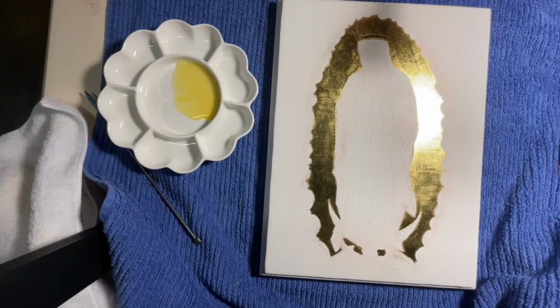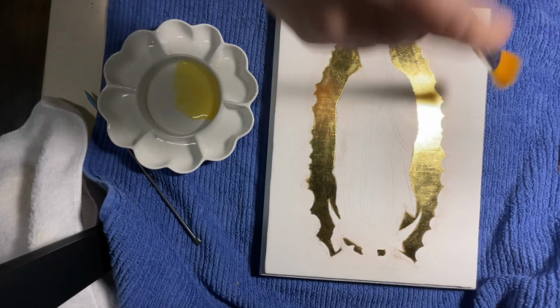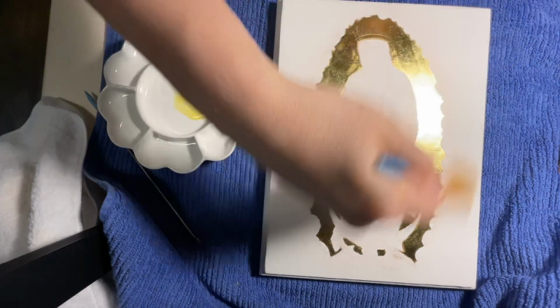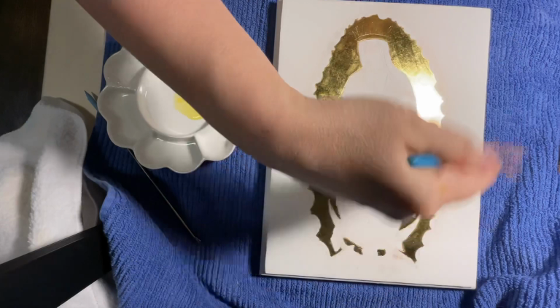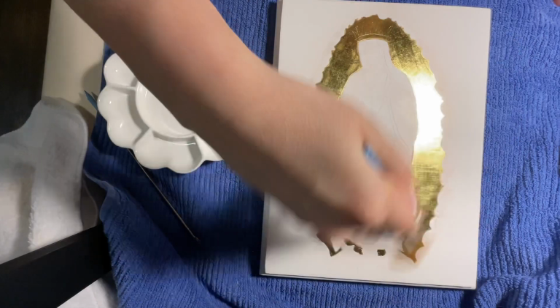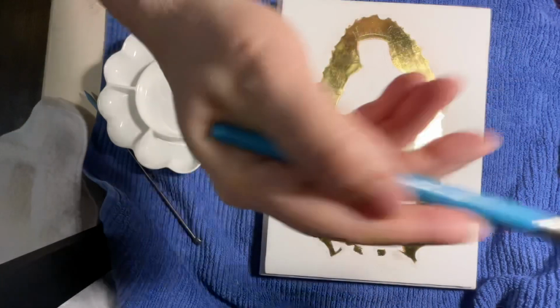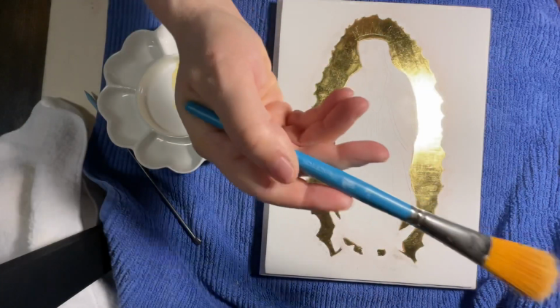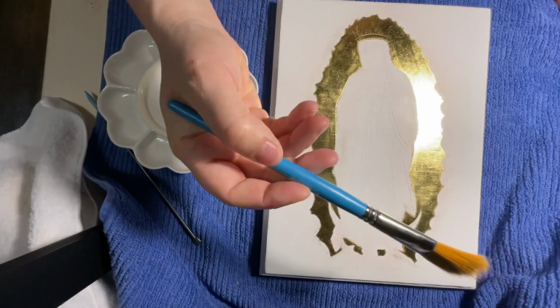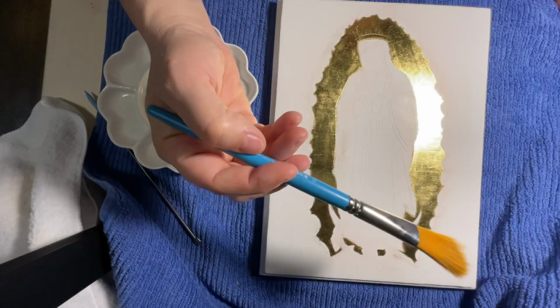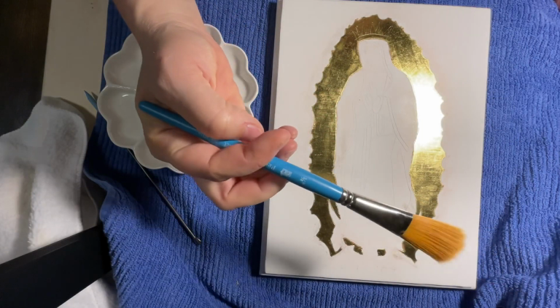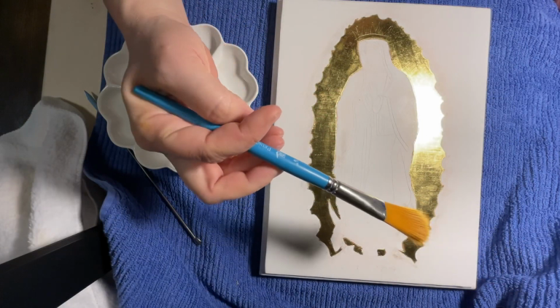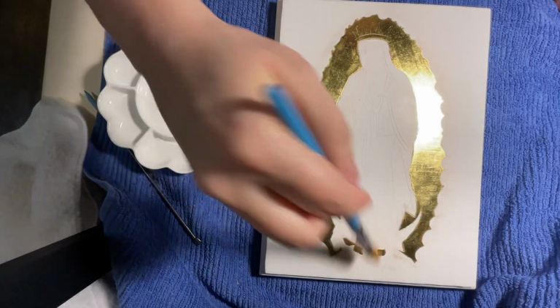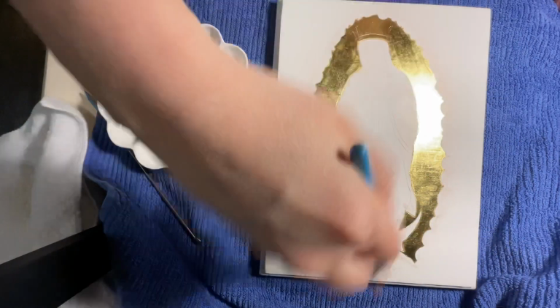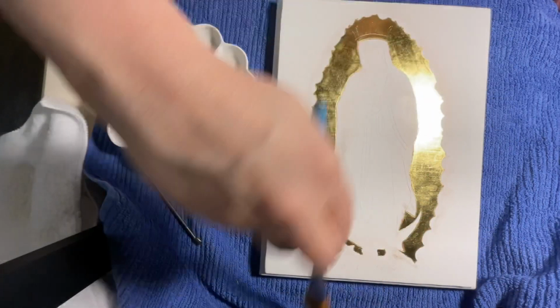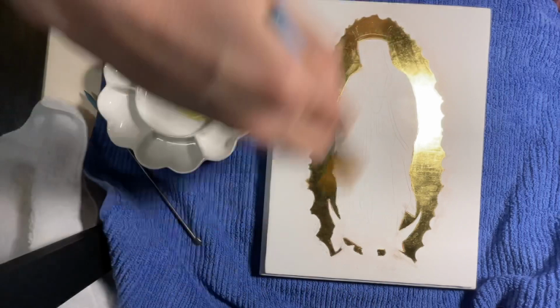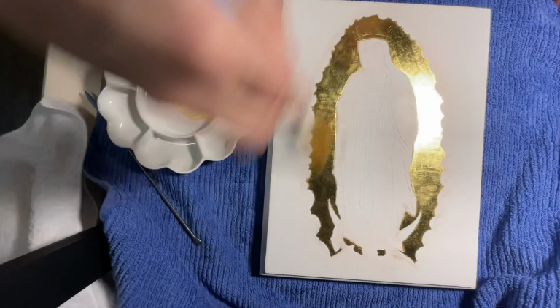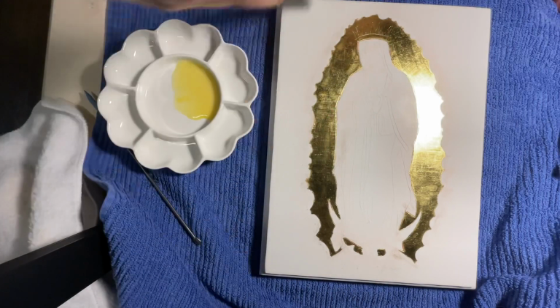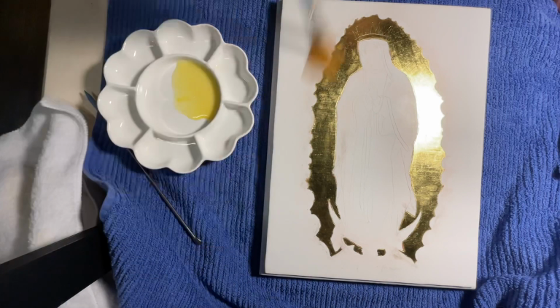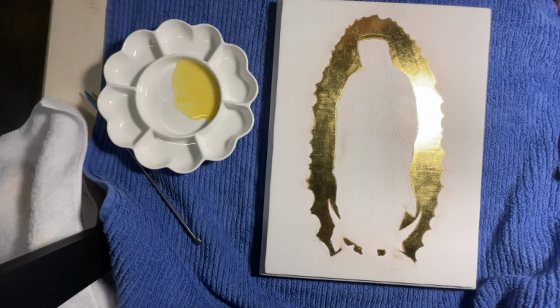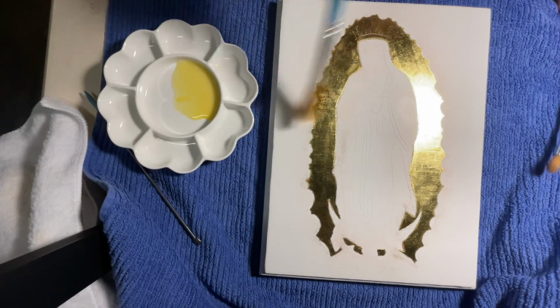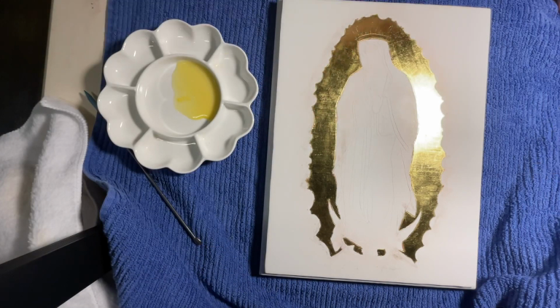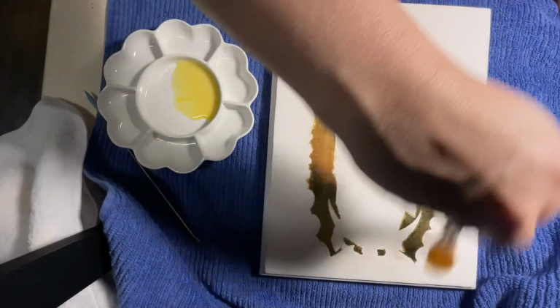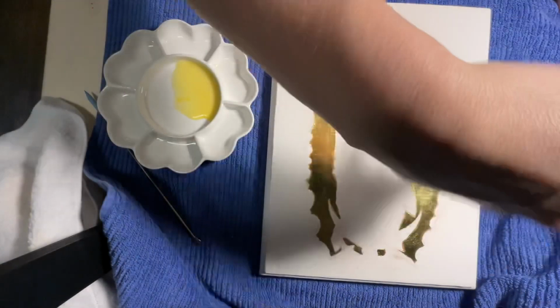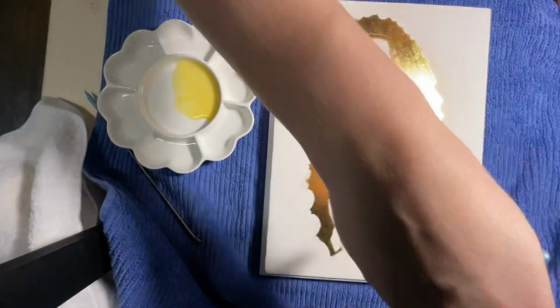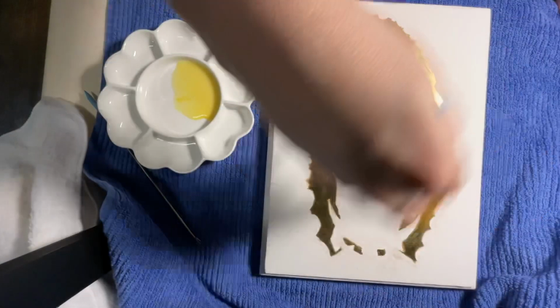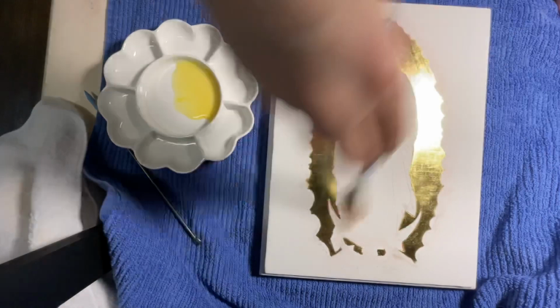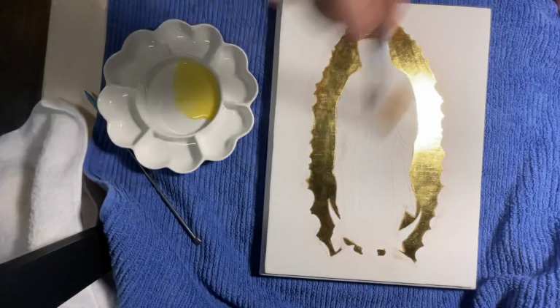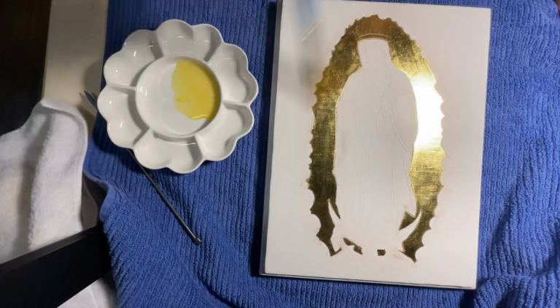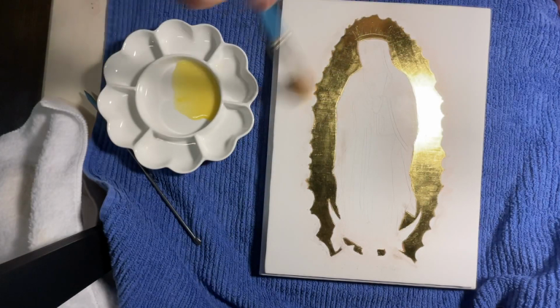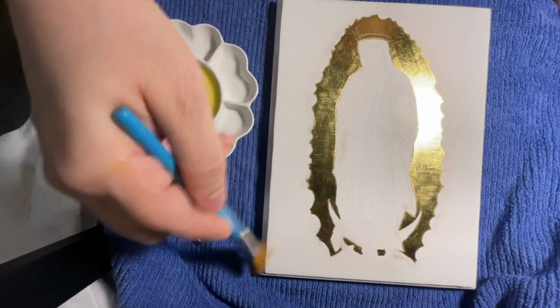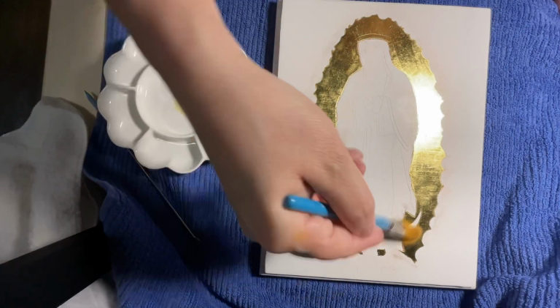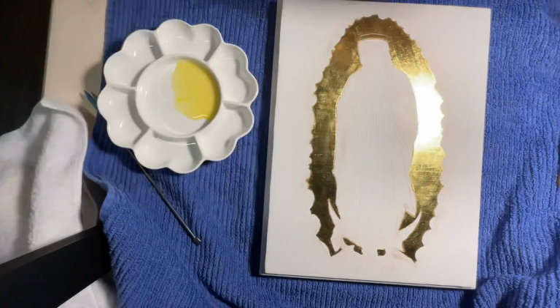Sometimes before I work on my board, because it's been a couple of days, I just take a big brush — about three-quarters of an inch — and brush off any dust. You can use a microfiber towel for this as well, but I don't want anything stuck to my board that doesn't belong.